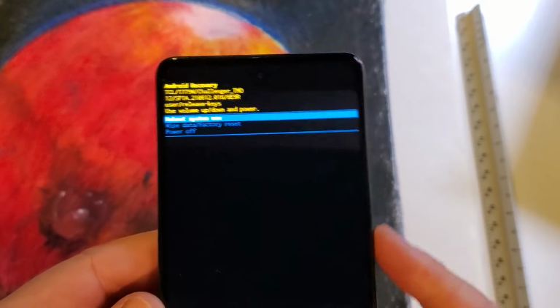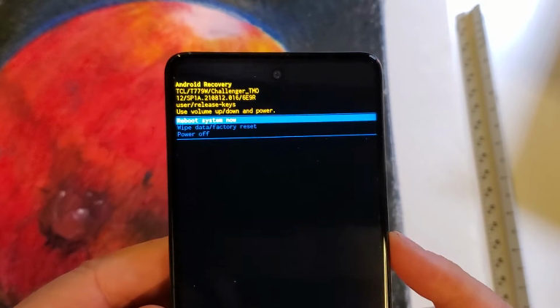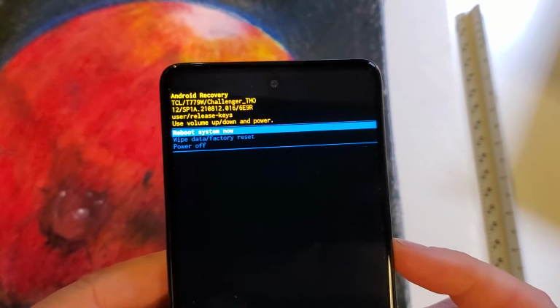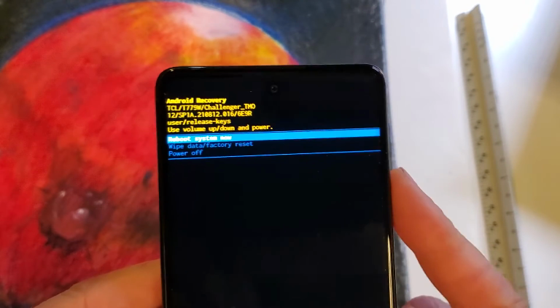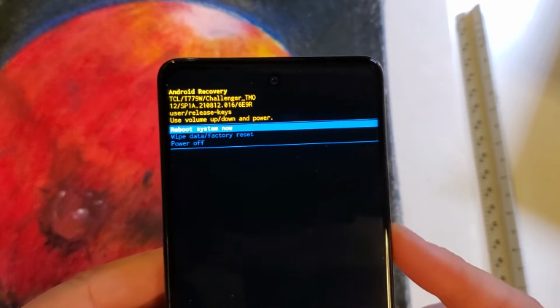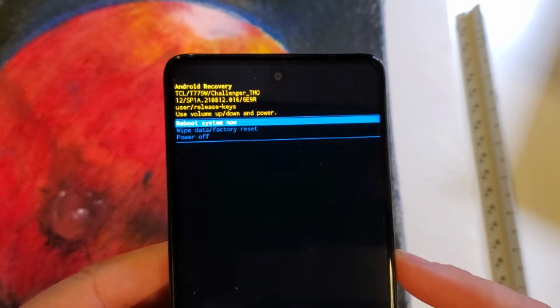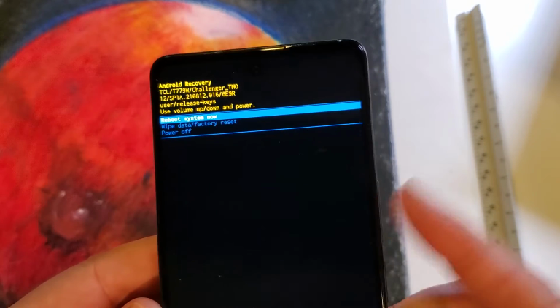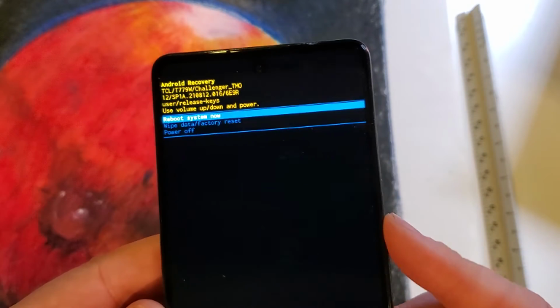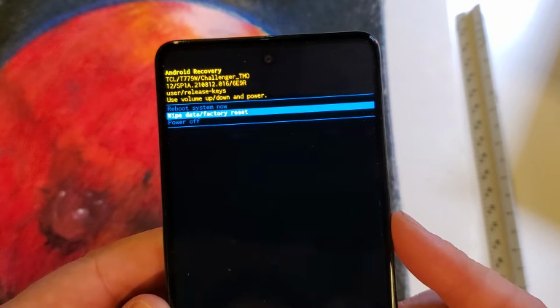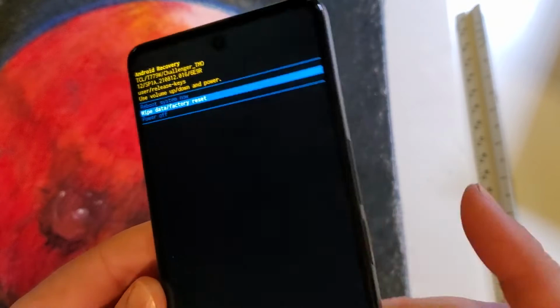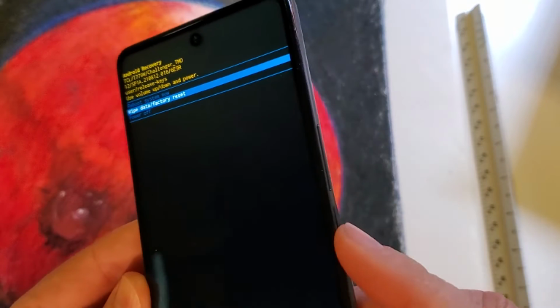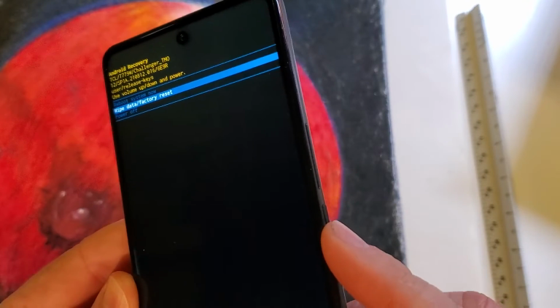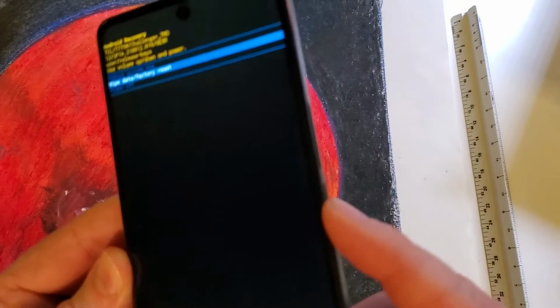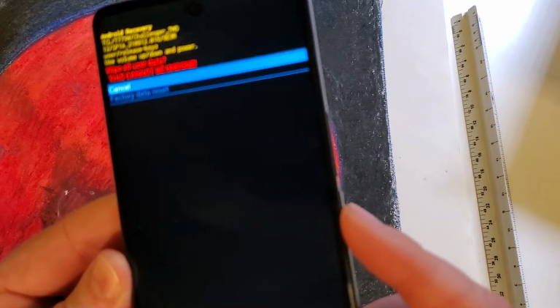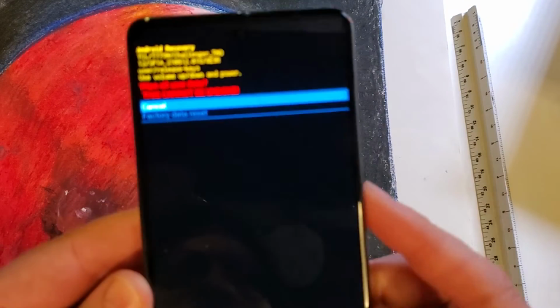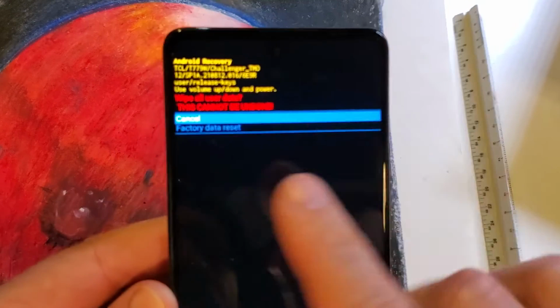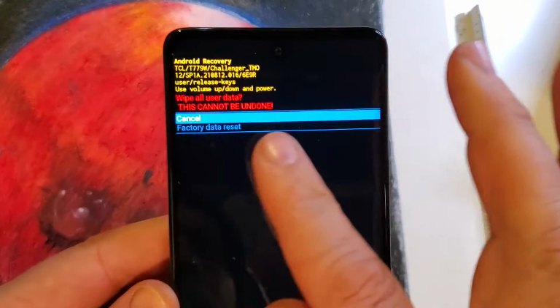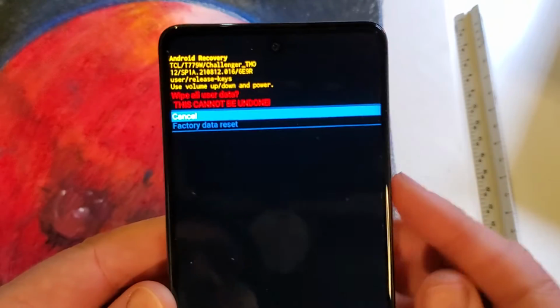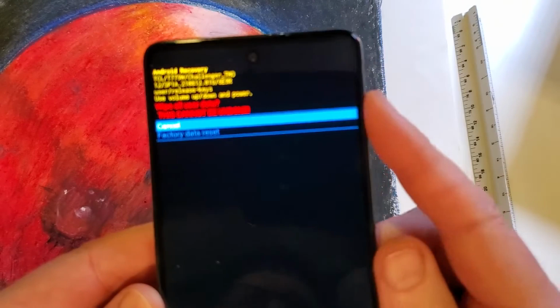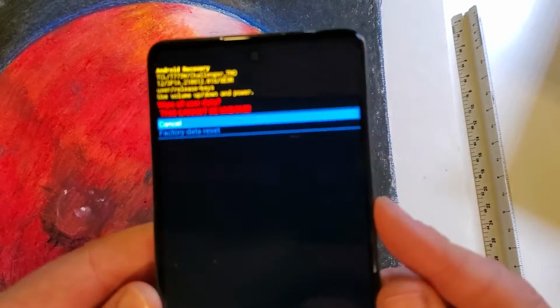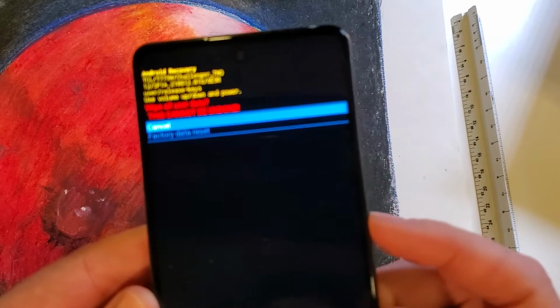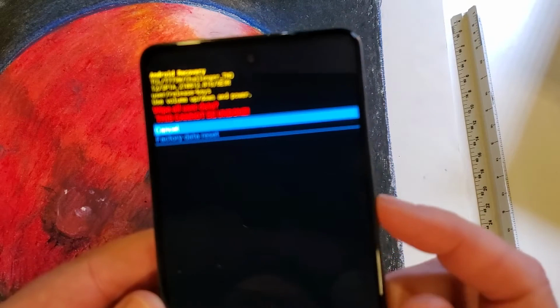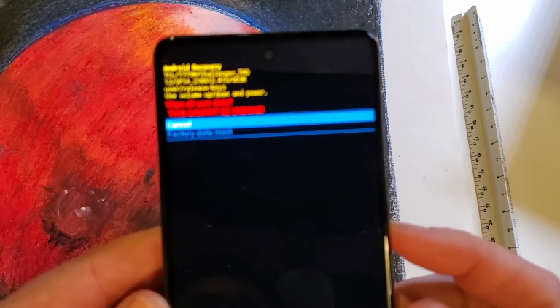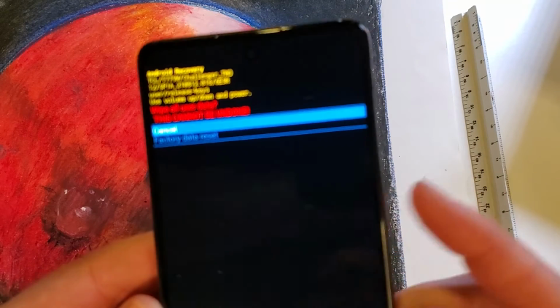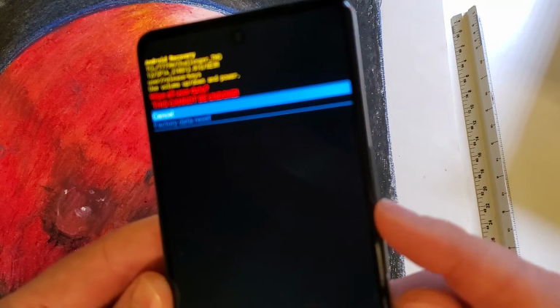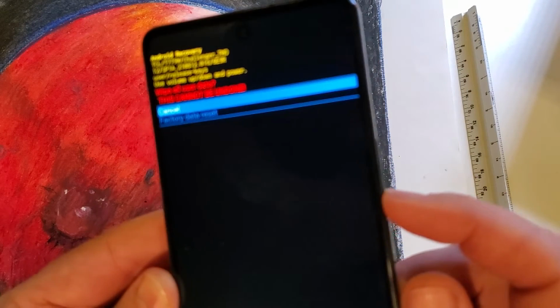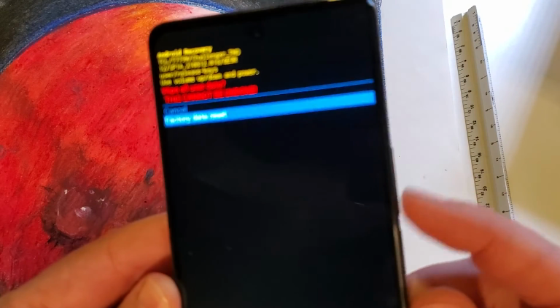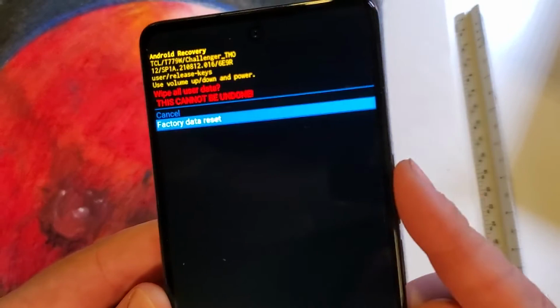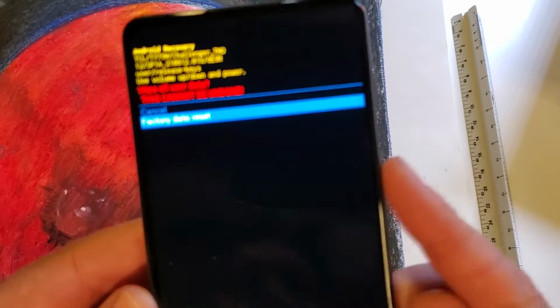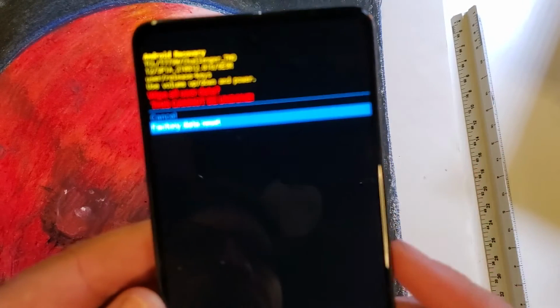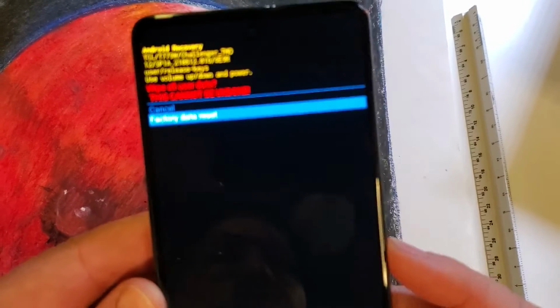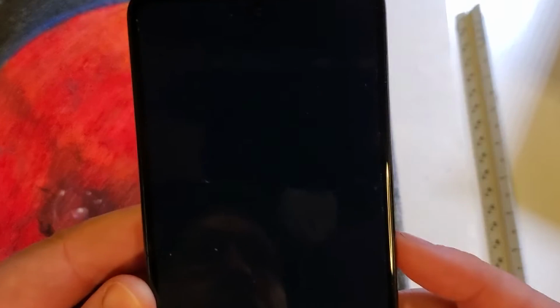With the volume keys, let's go to wipe data factory reset — scroll down with volume, and confirm with power. Wipe all user data — this cannot be undone. Let's confirm that we want to factory data reset: scroll down once with volume and confirm with power.